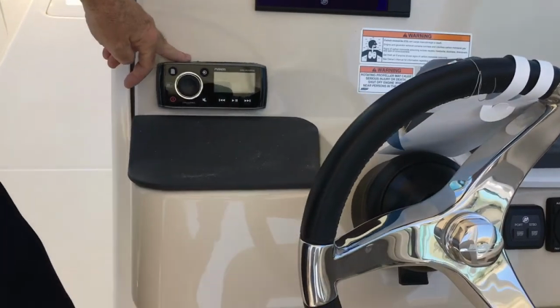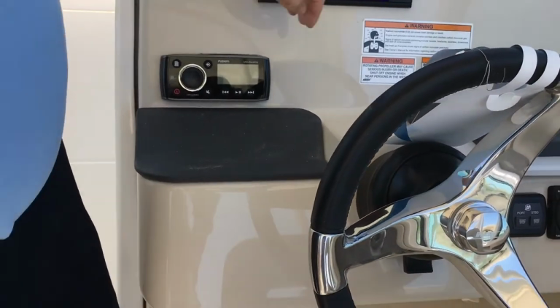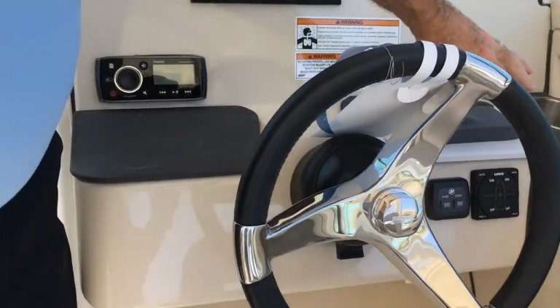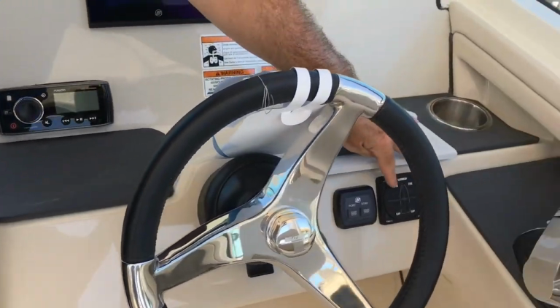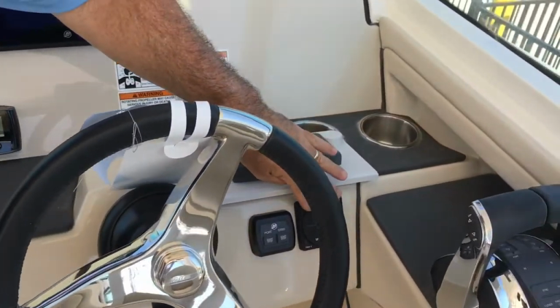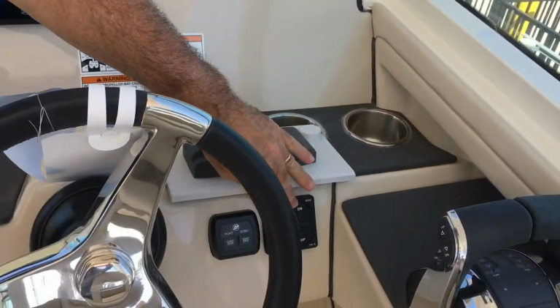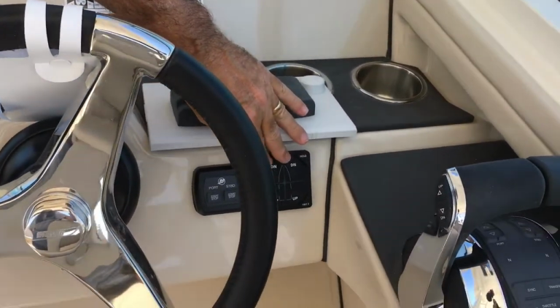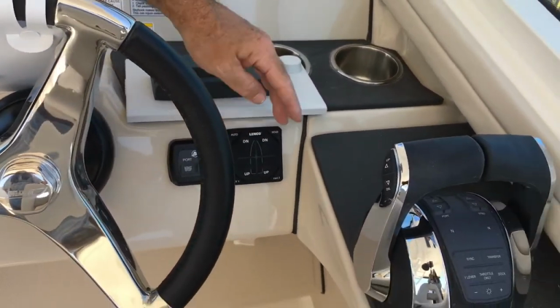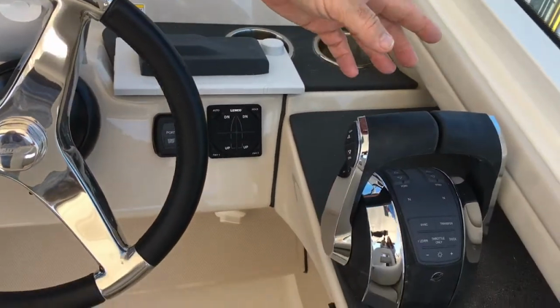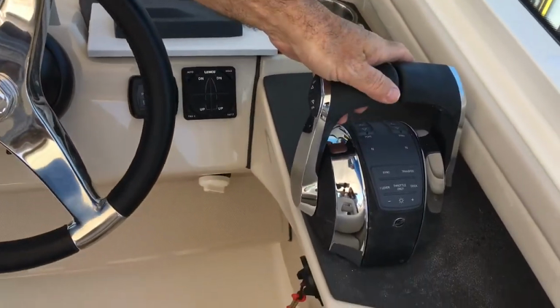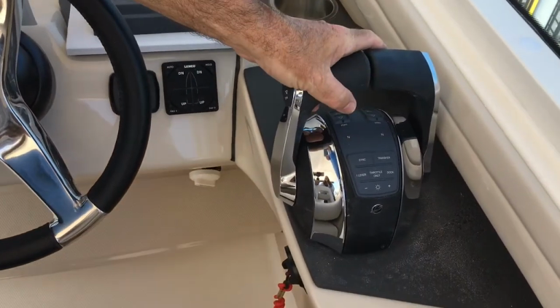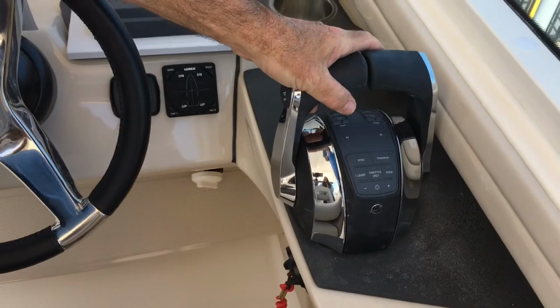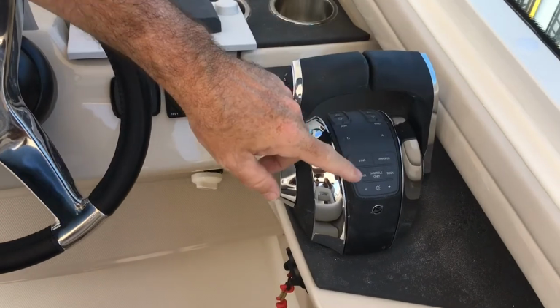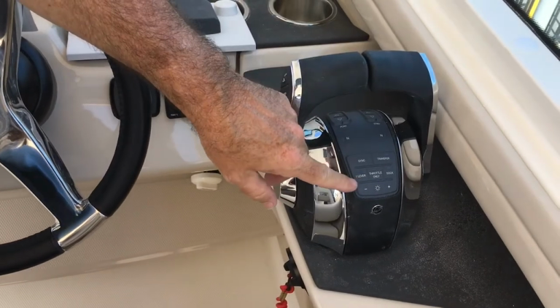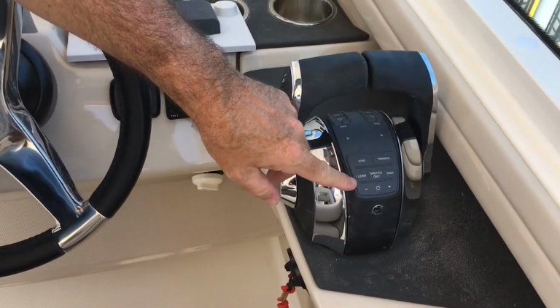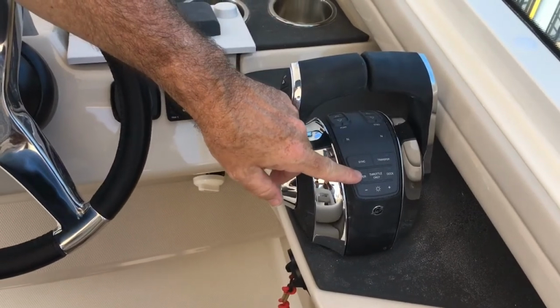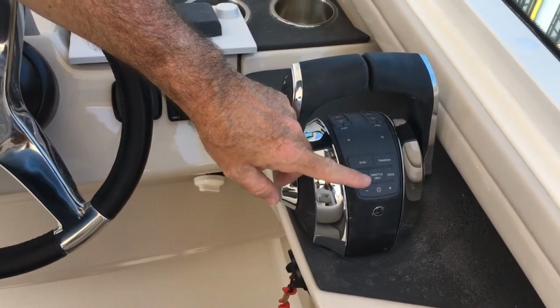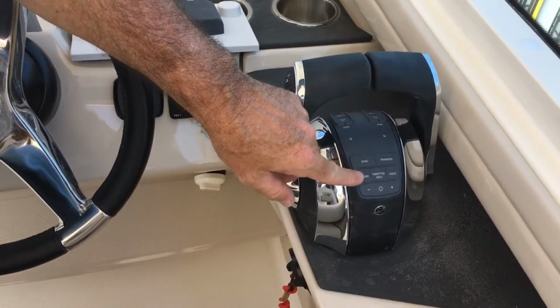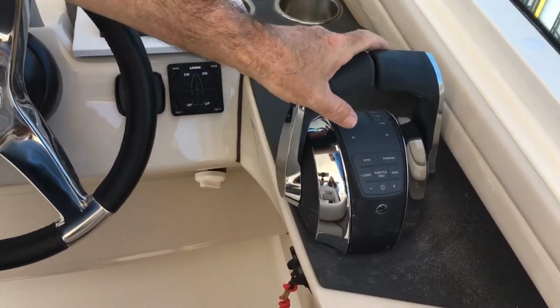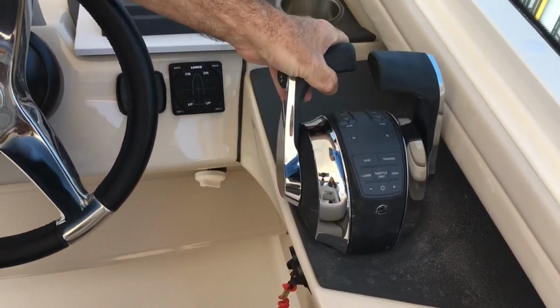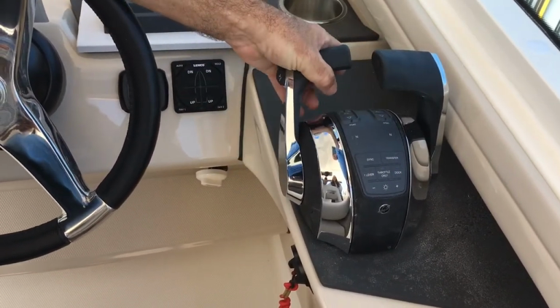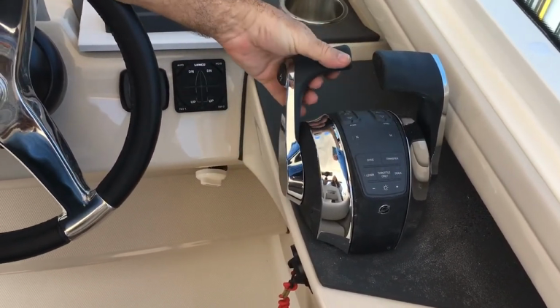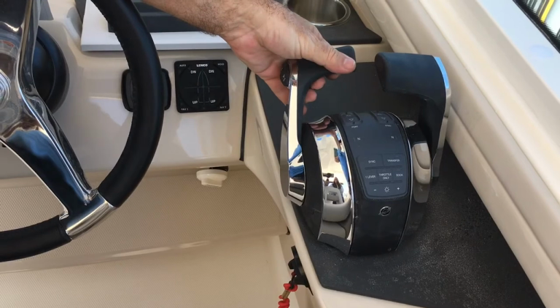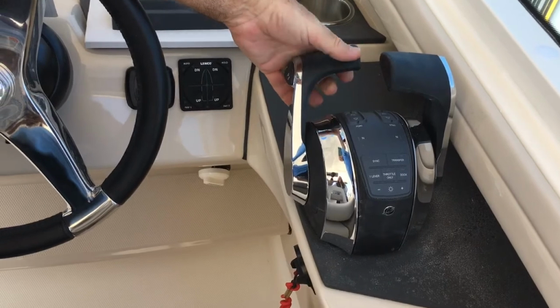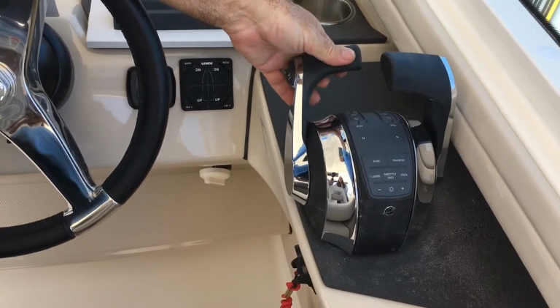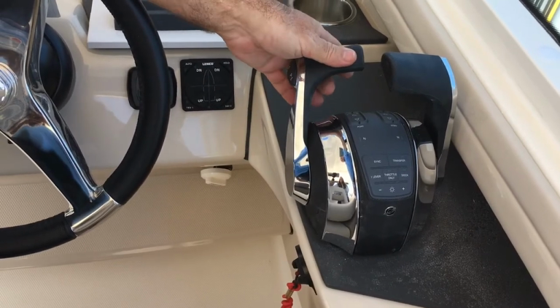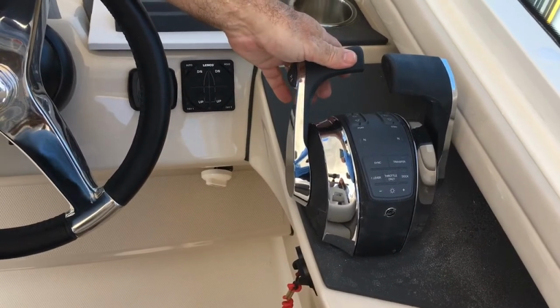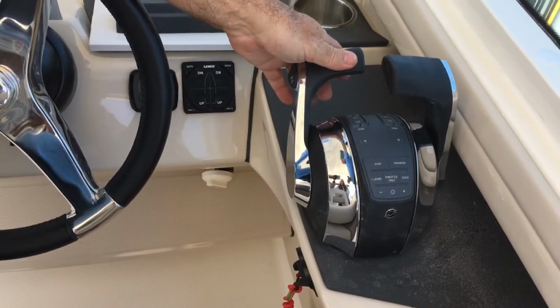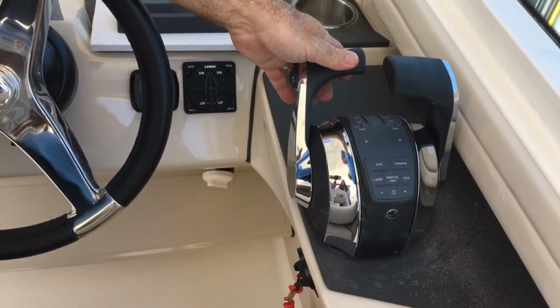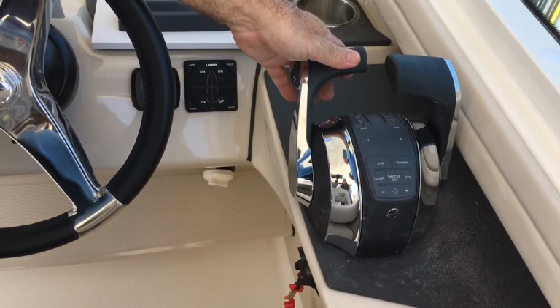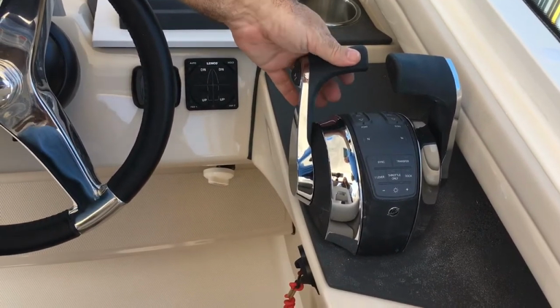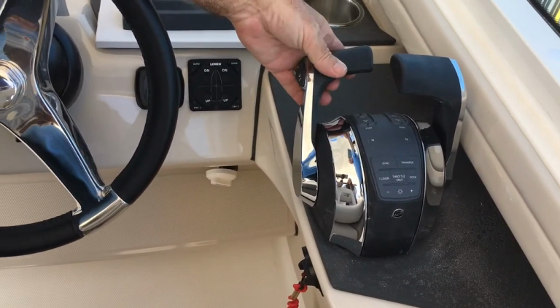There's a stereo and automatic trim tabs. You get the digital control, so you've got two engines back there but you can hit the one lever and control both engines exactly with just the one — much easier to use and much better for the engines as well.